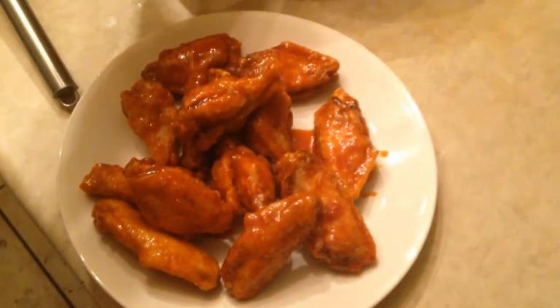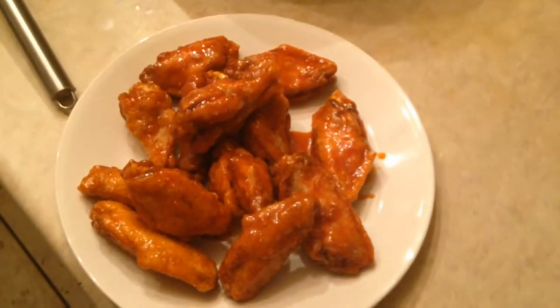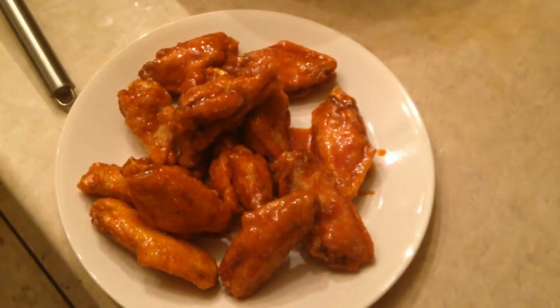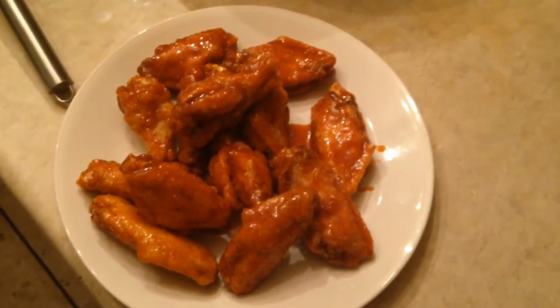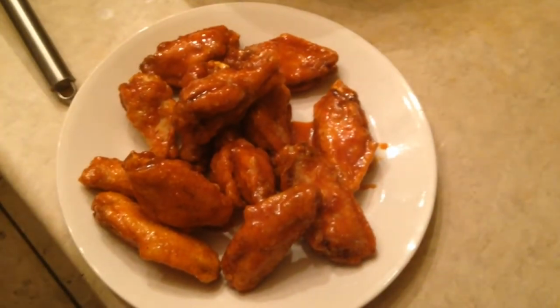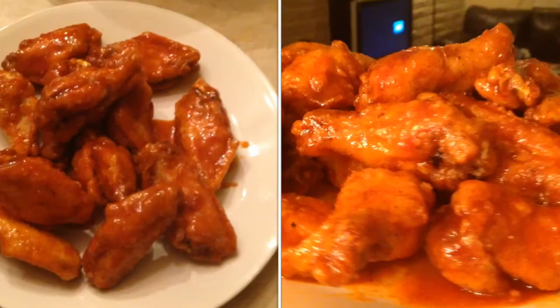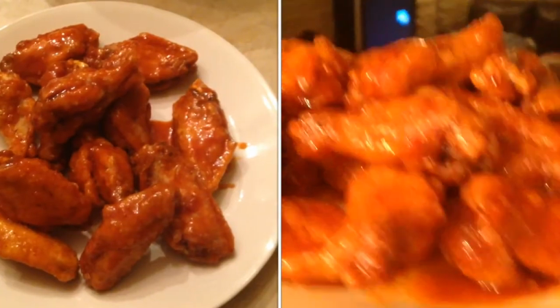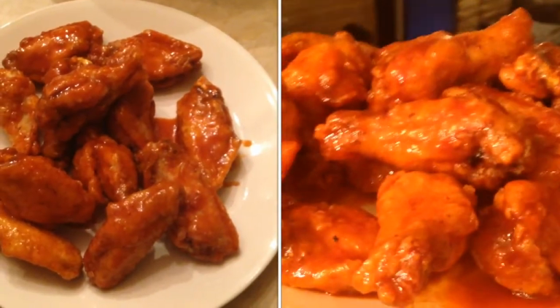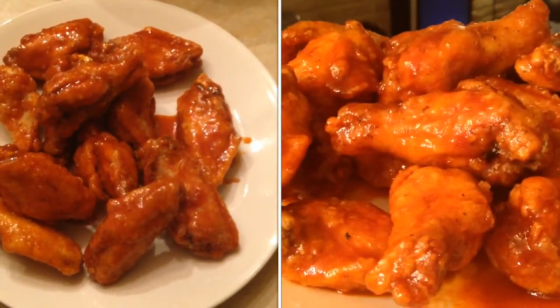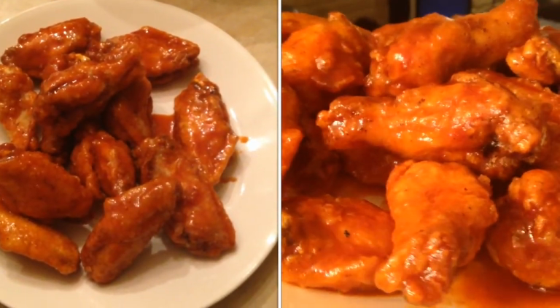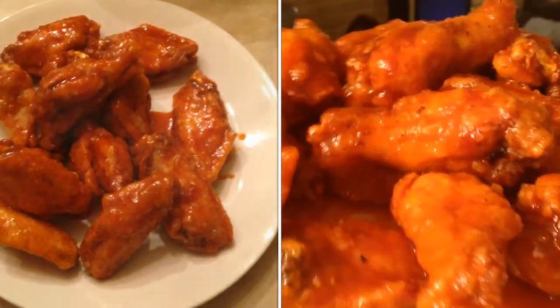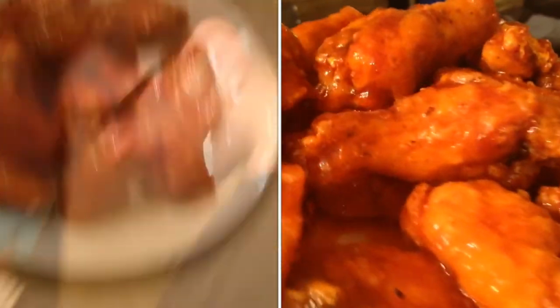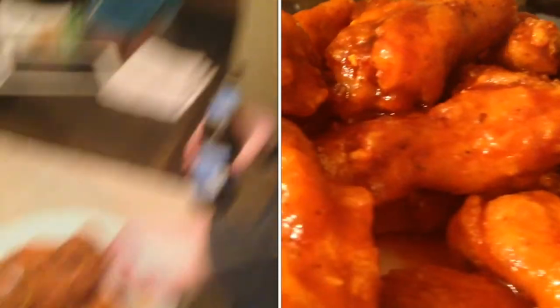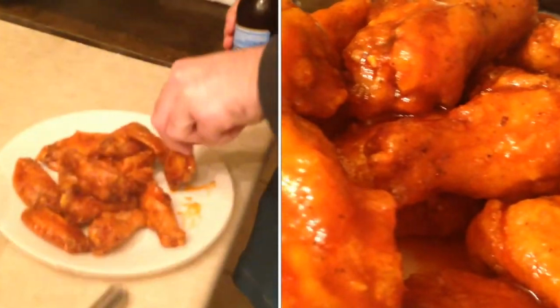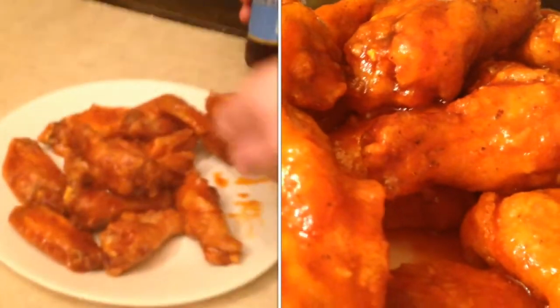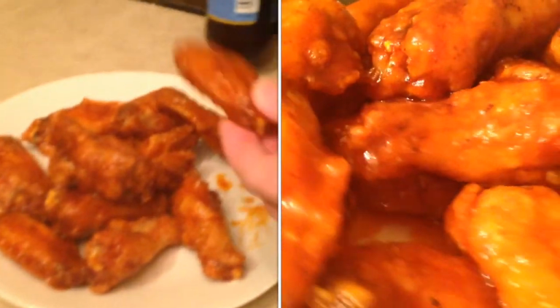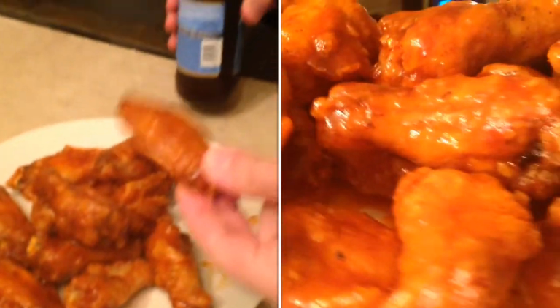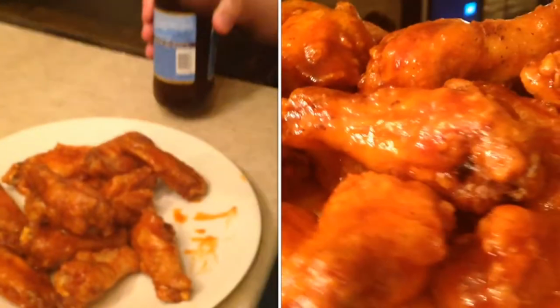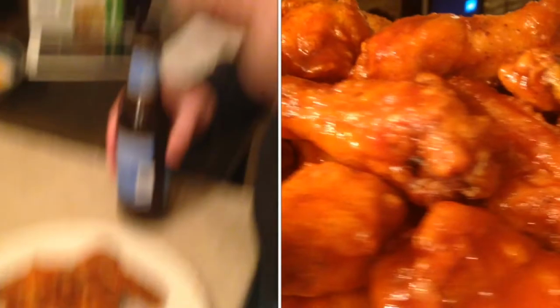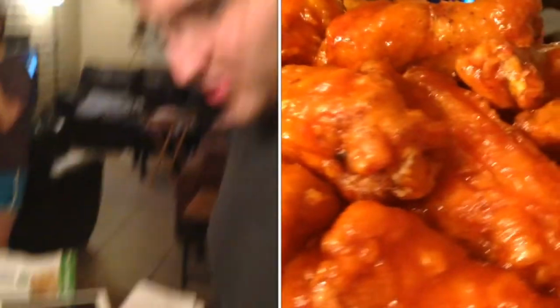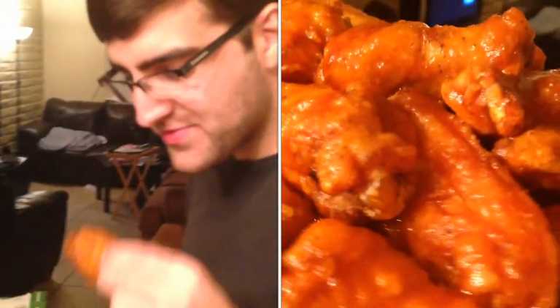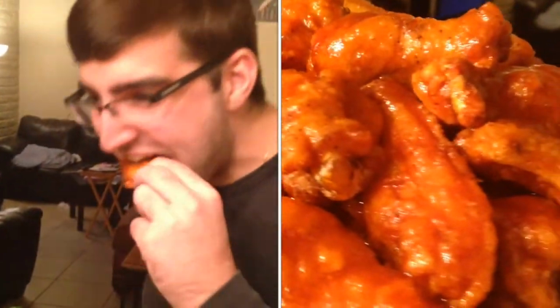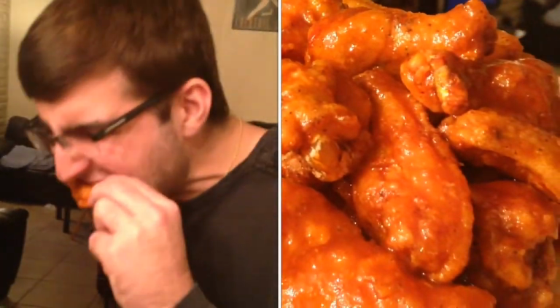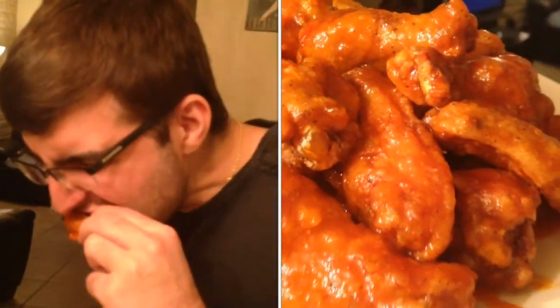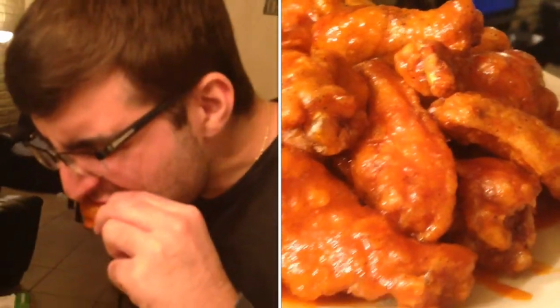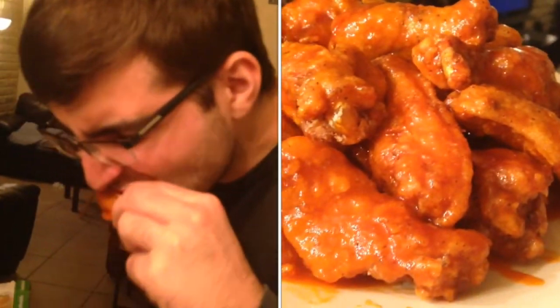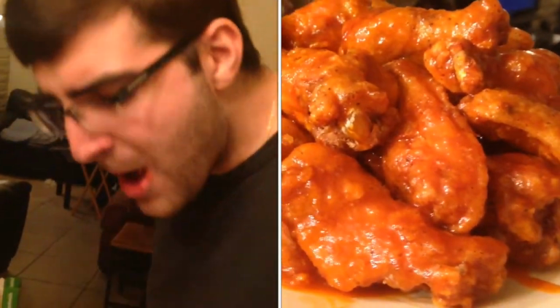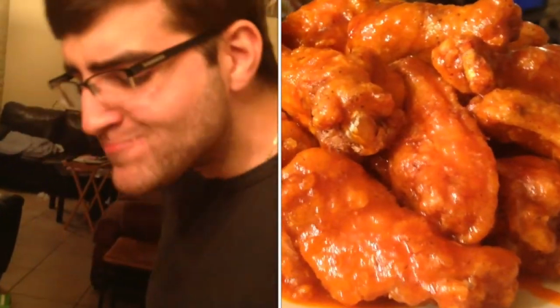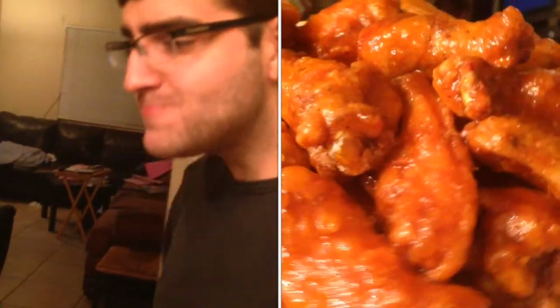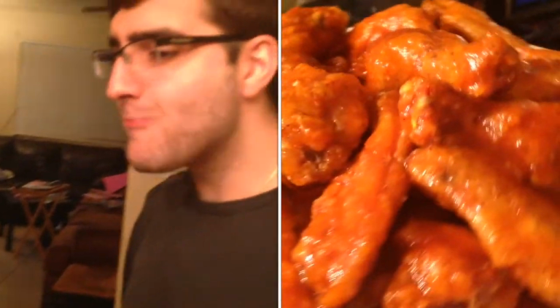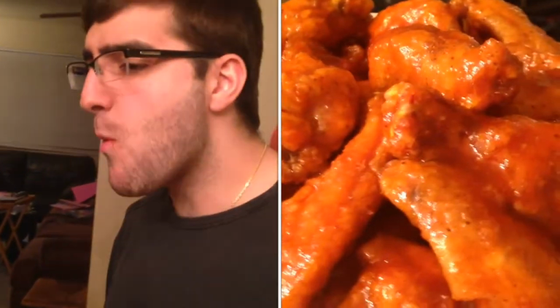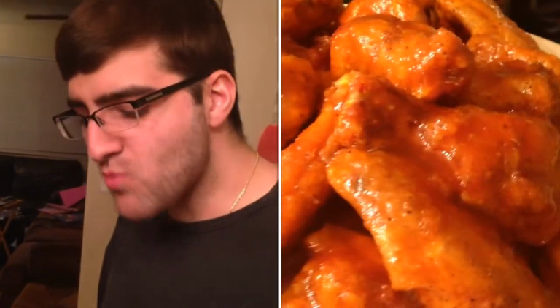I guarantee you these are going to be some of the greatest hot wings you've ever had. They pull away from the bone almost like a good rib, and they taste — well, they just taste fantastic. Make them today and you won't be disappointed.